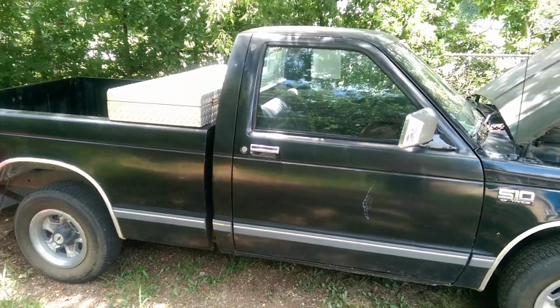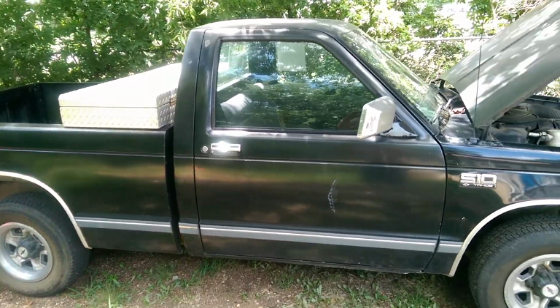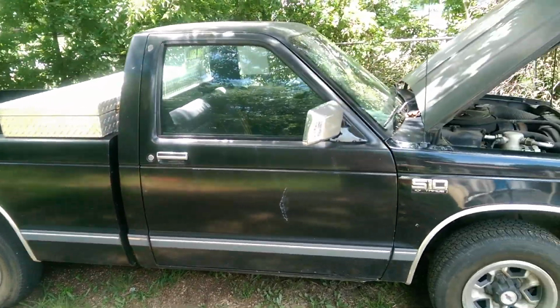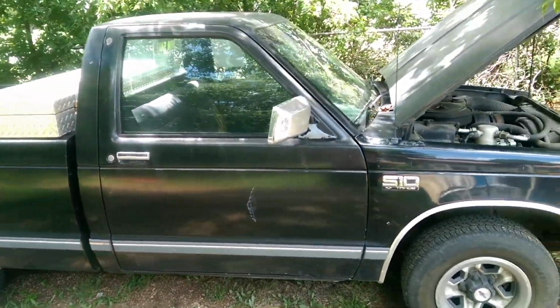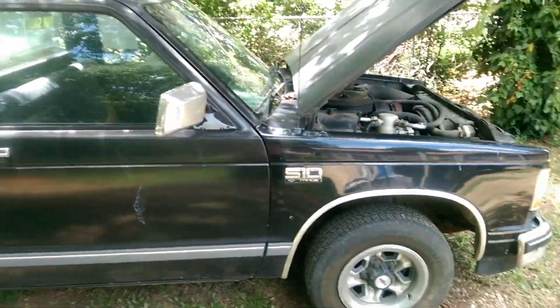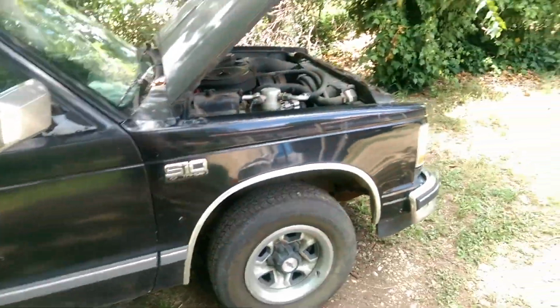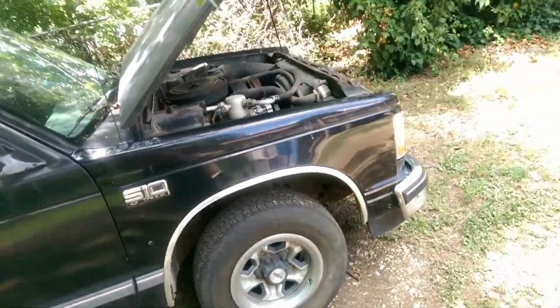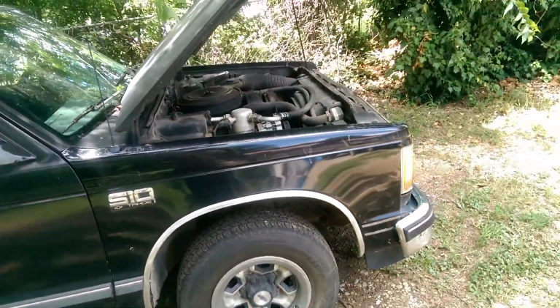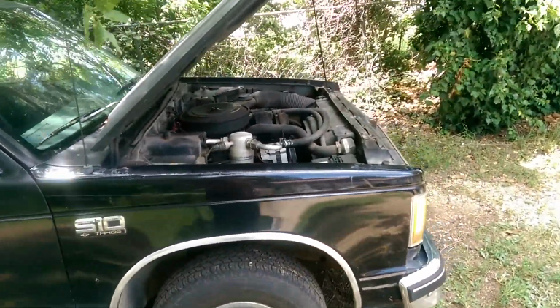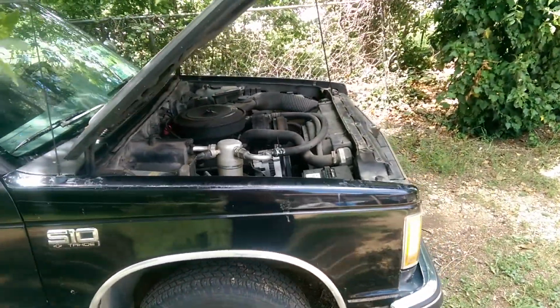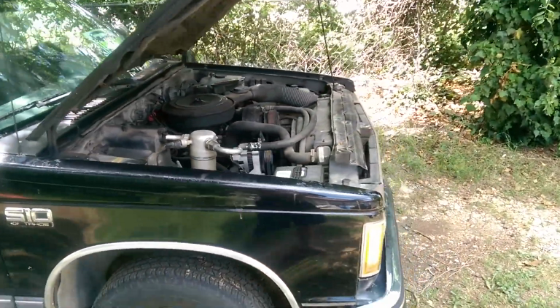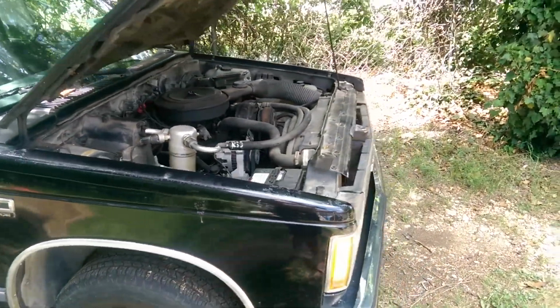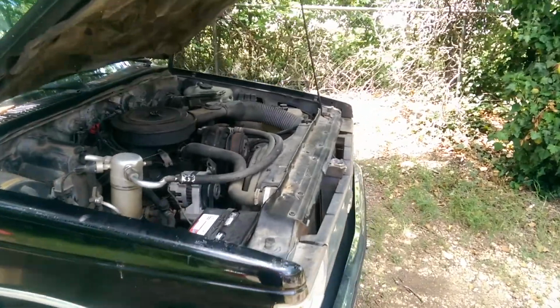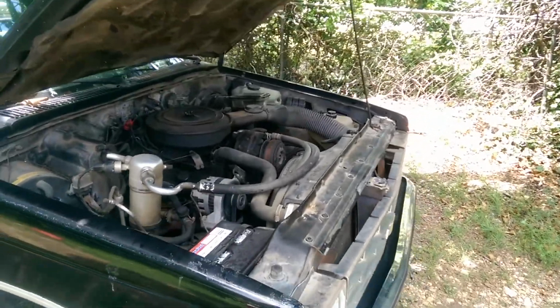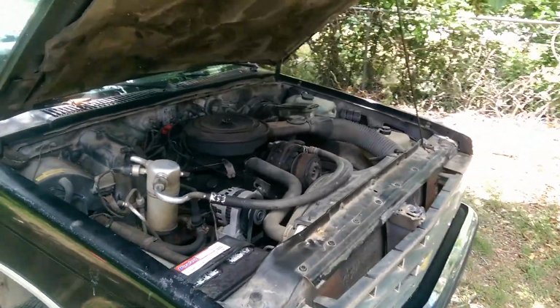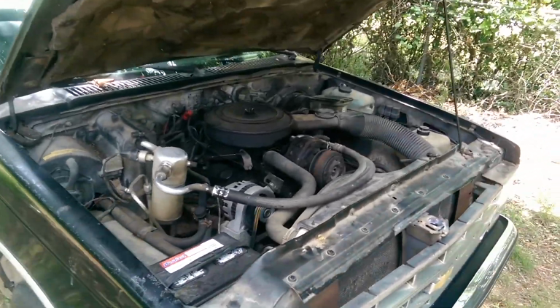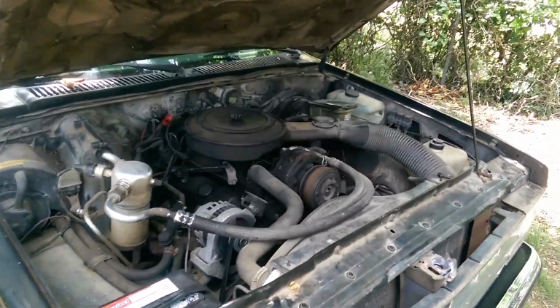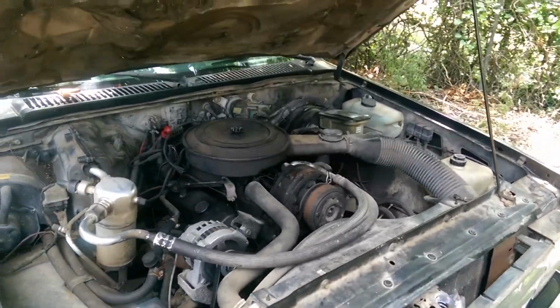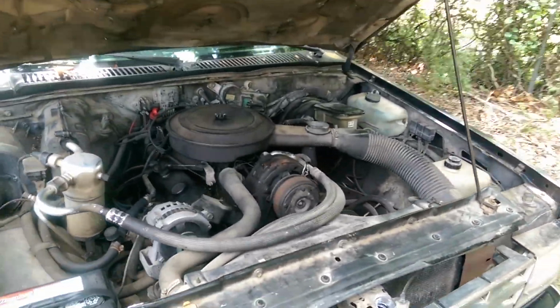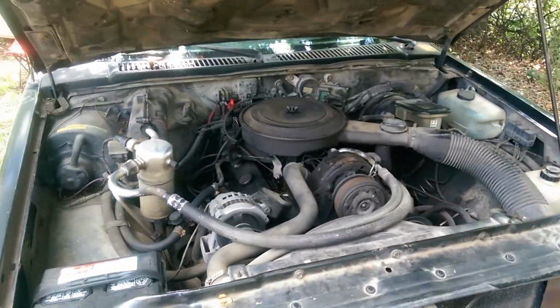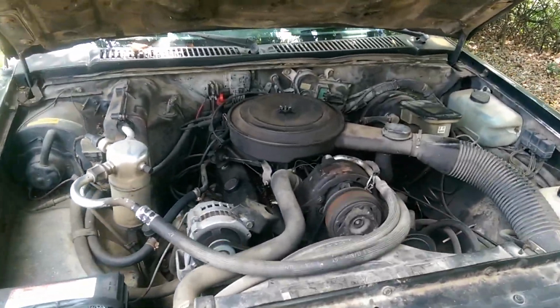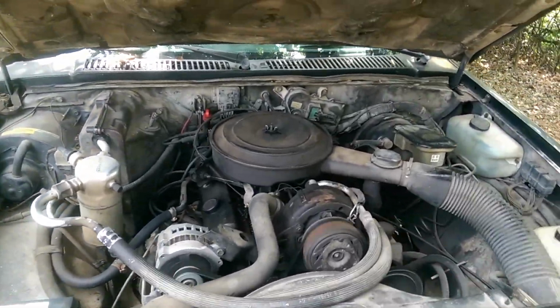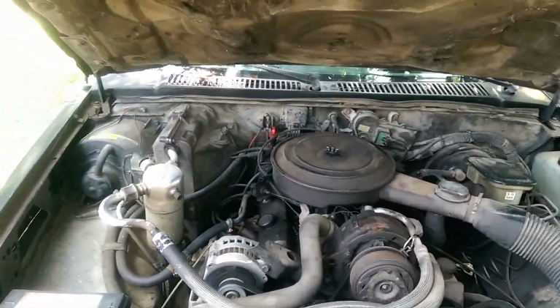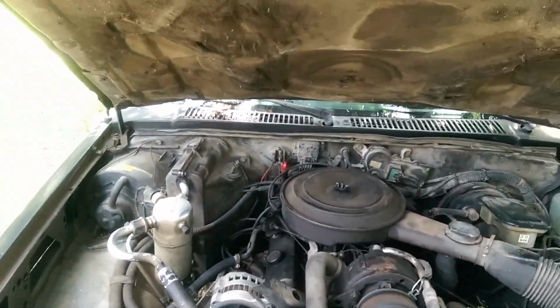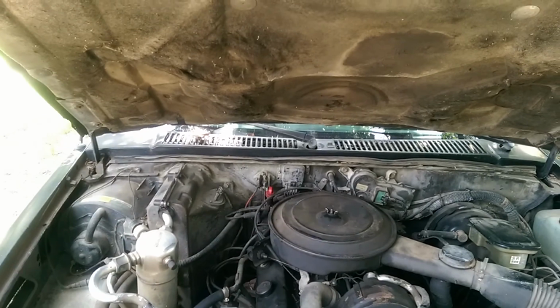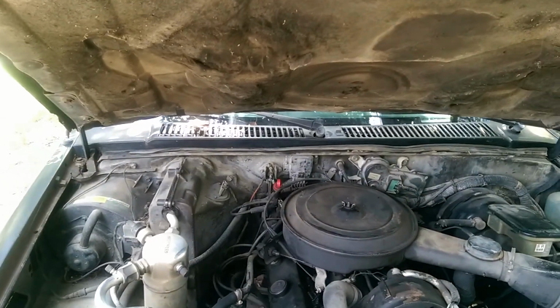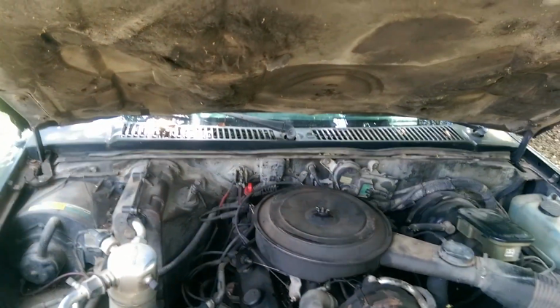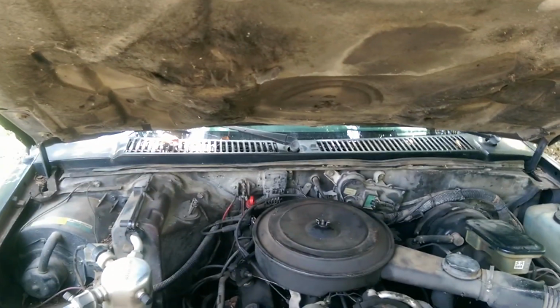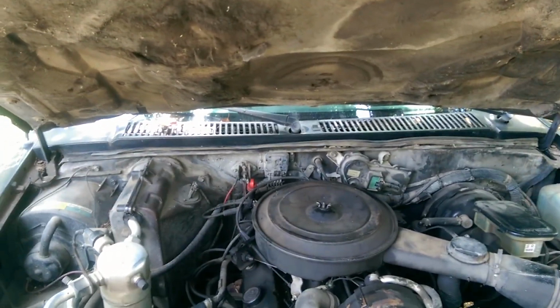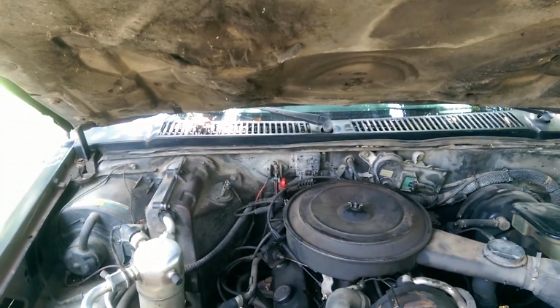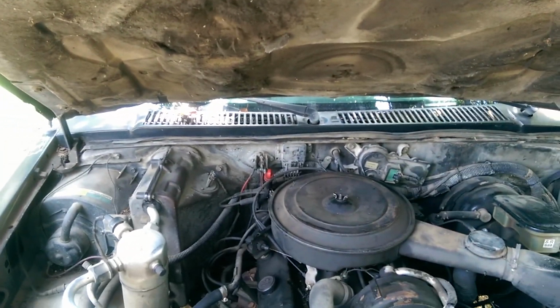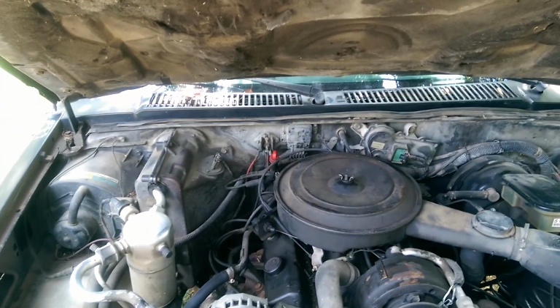Toolbox. Interior's a little rough though, but everything works on it through an accessory power, so it's ready to go. Put a brand new windshield in it. Had it inspected — everything's good.